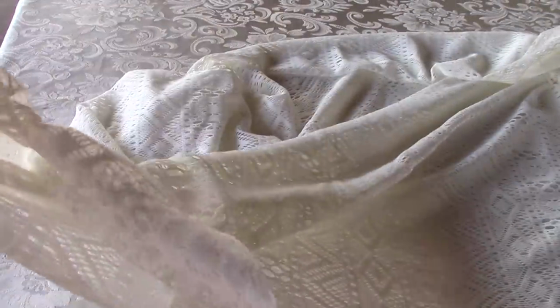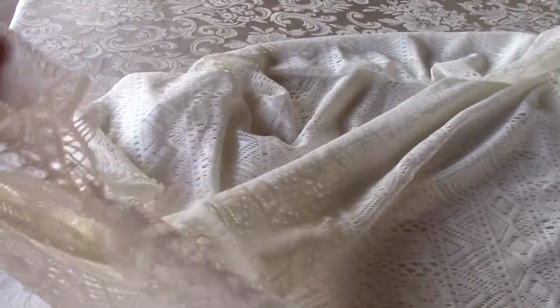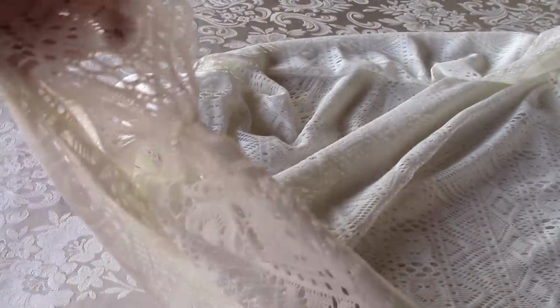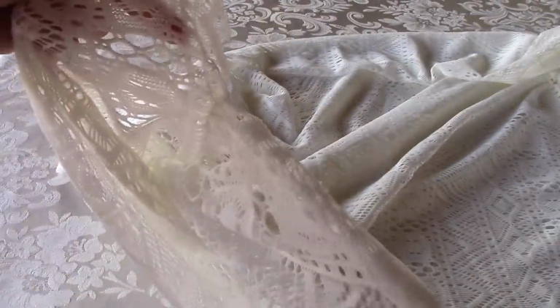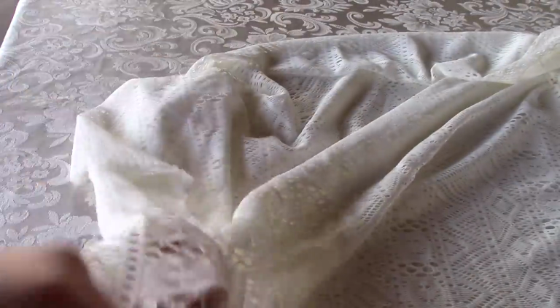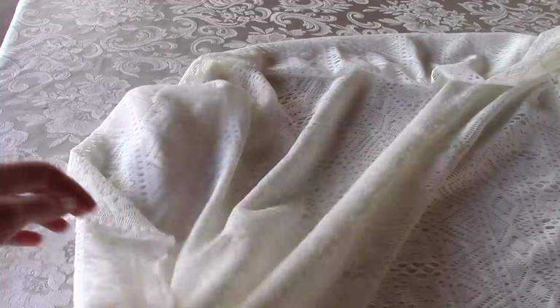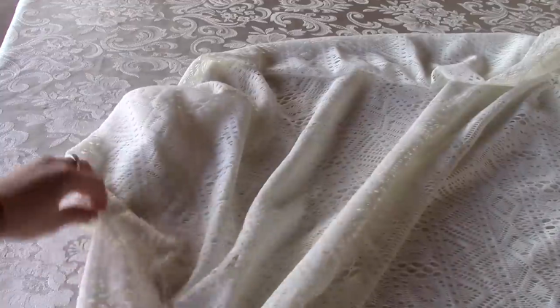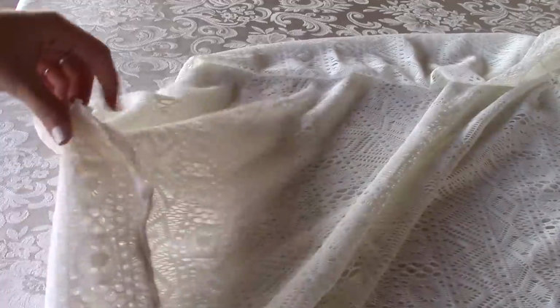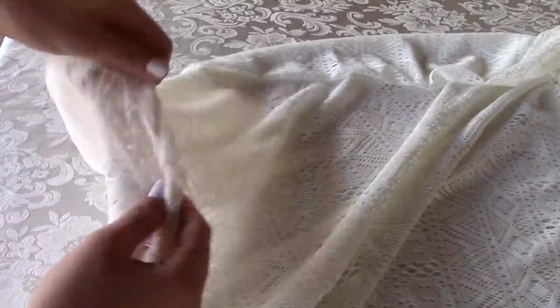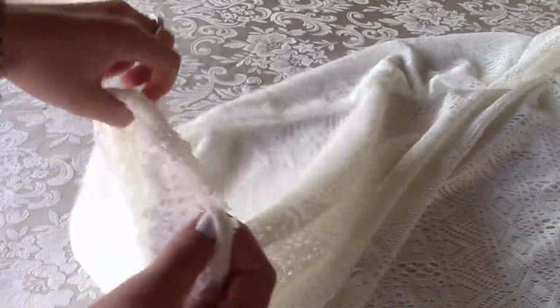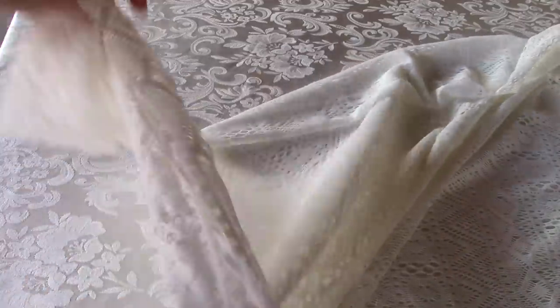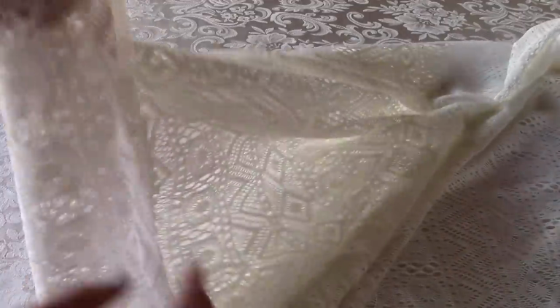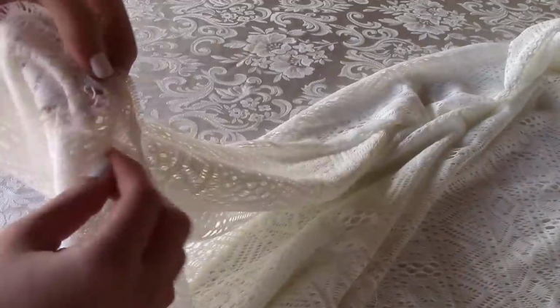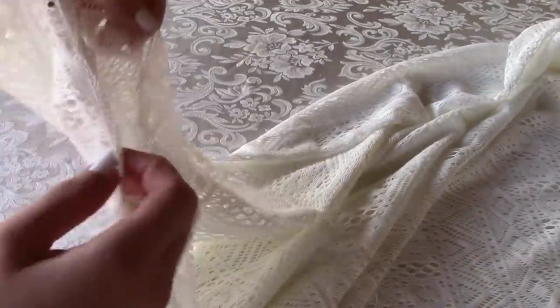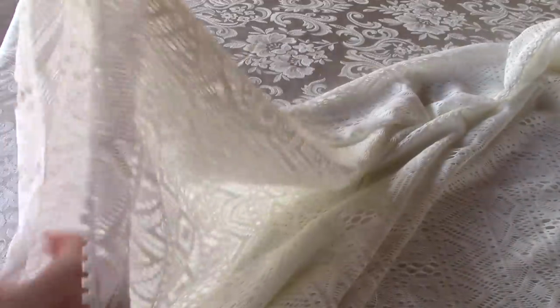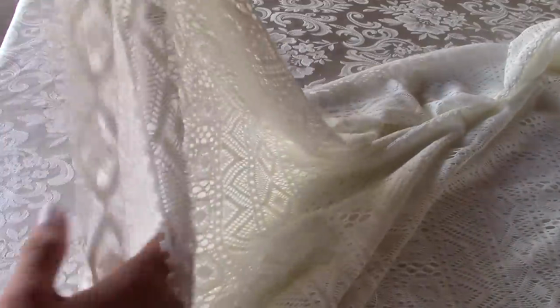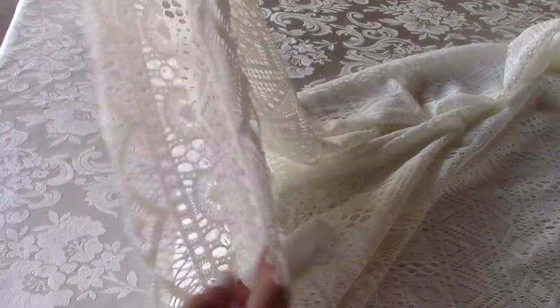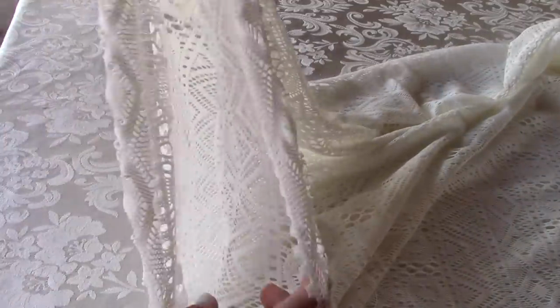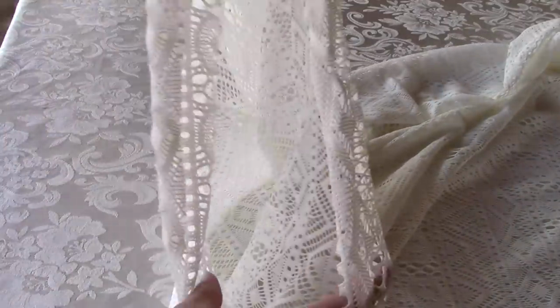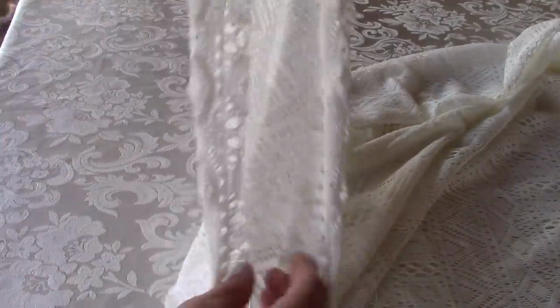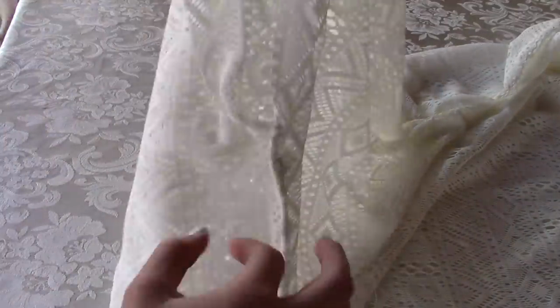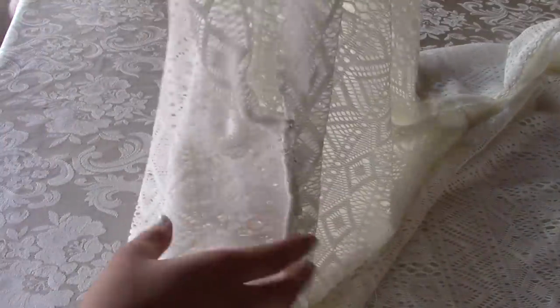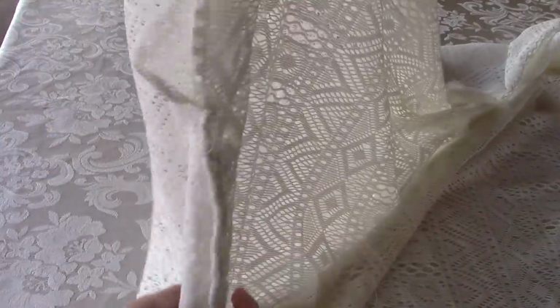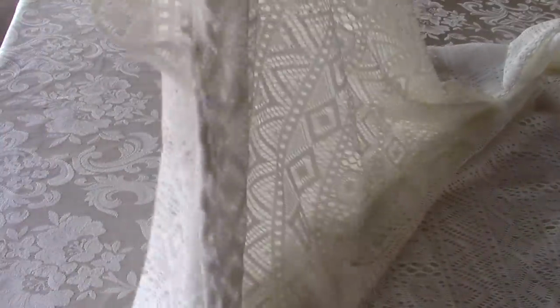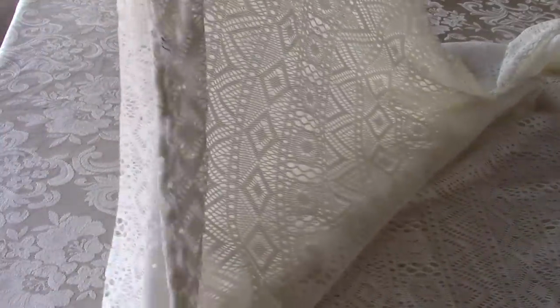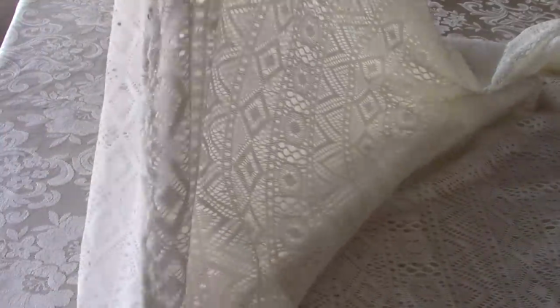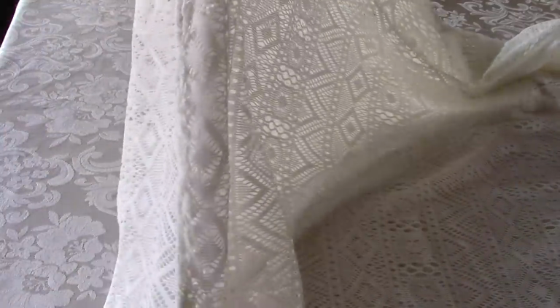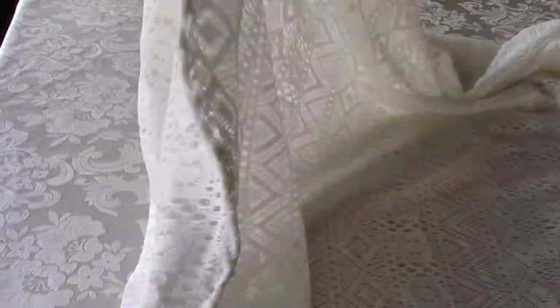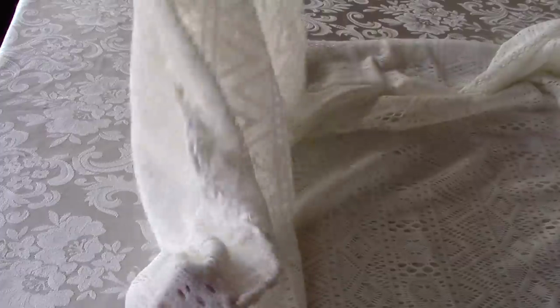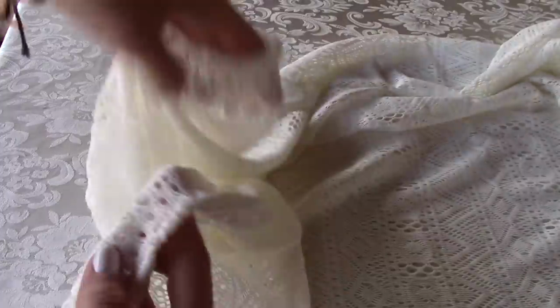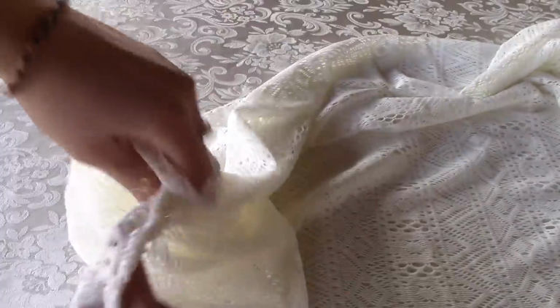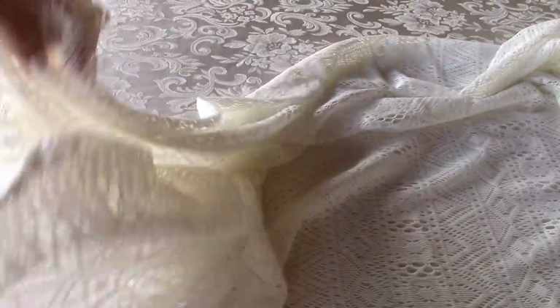Your garment should look something like this. That was the slit, and up here is the armhole. Really, it's just a small portion where you're going to sew — just the sides.